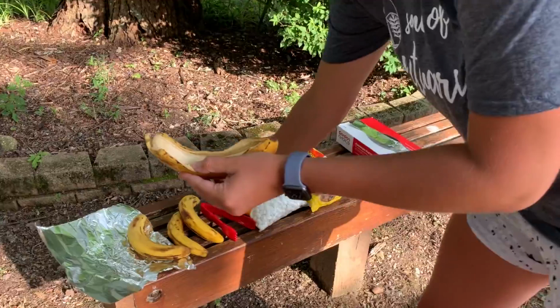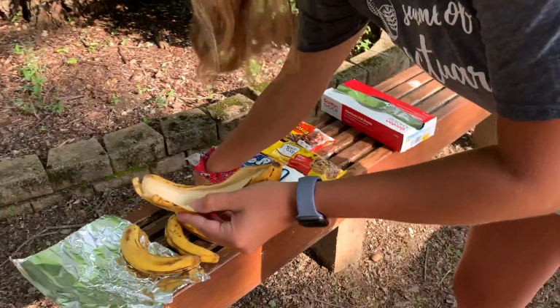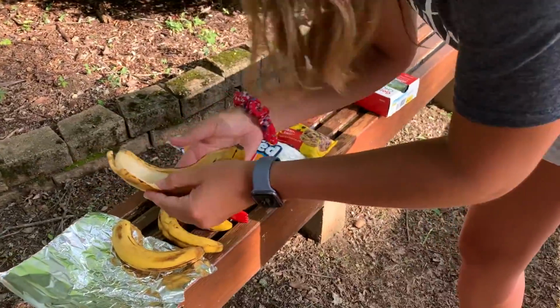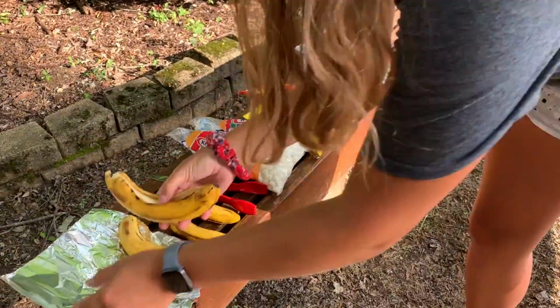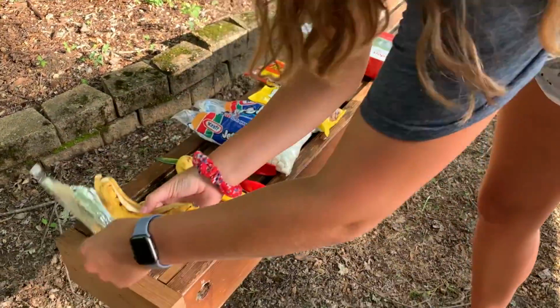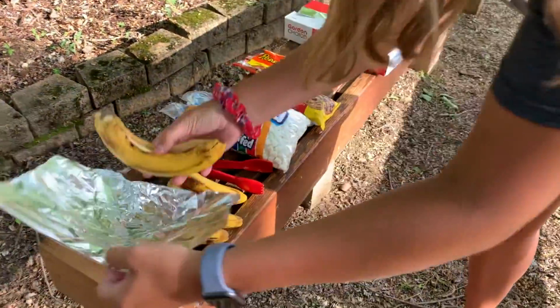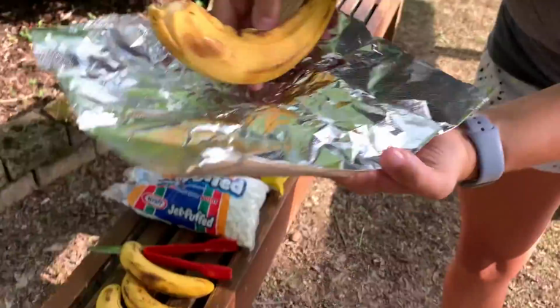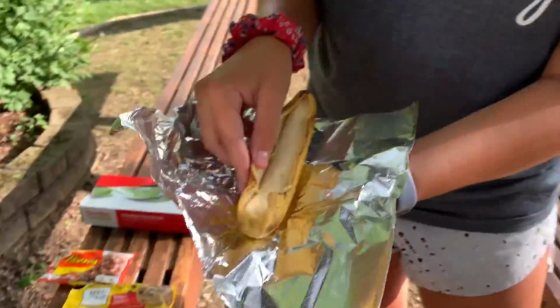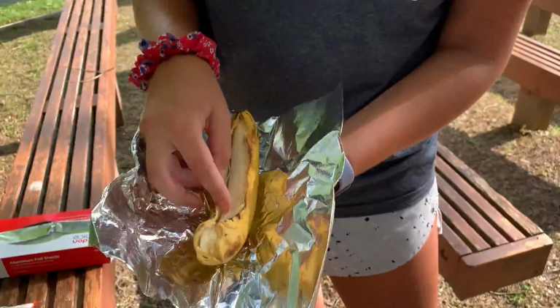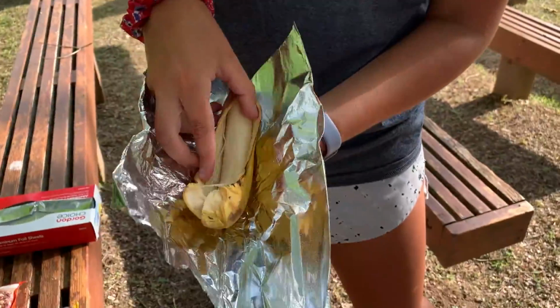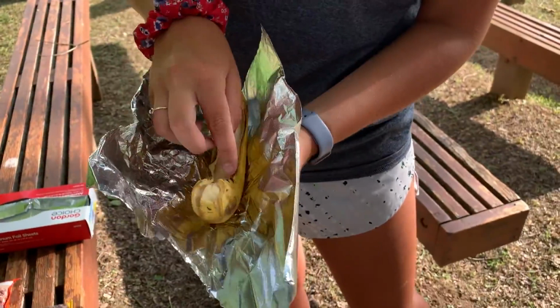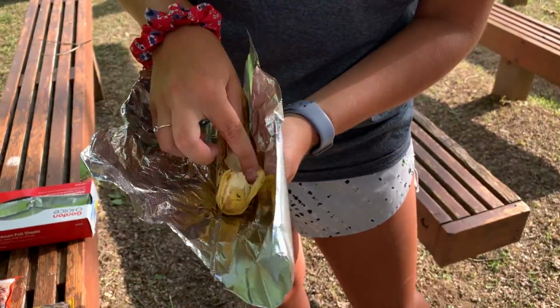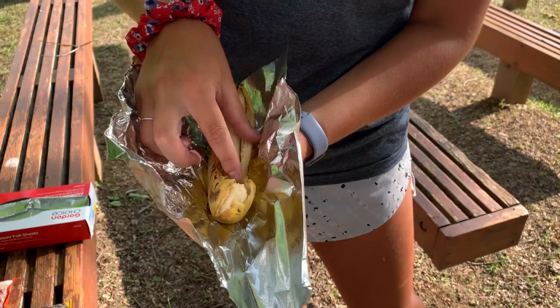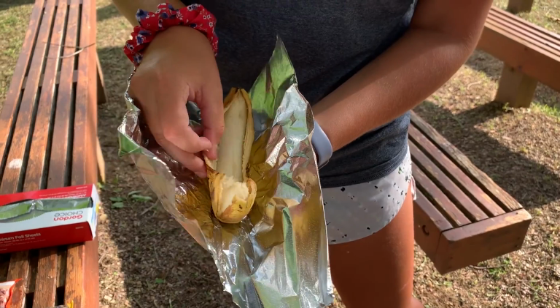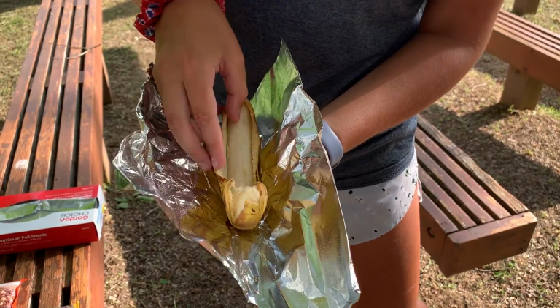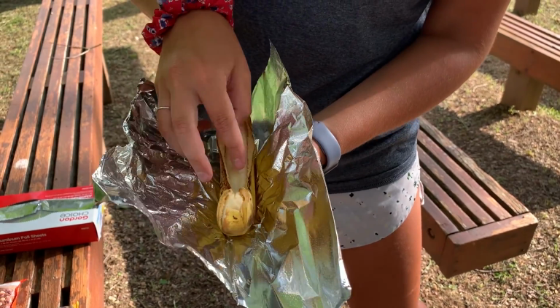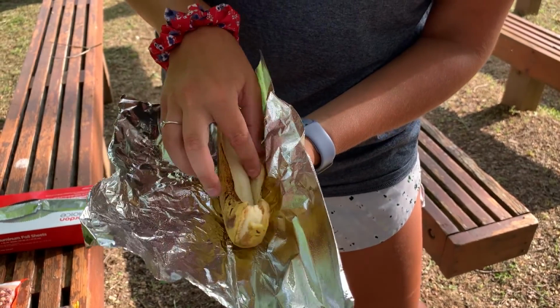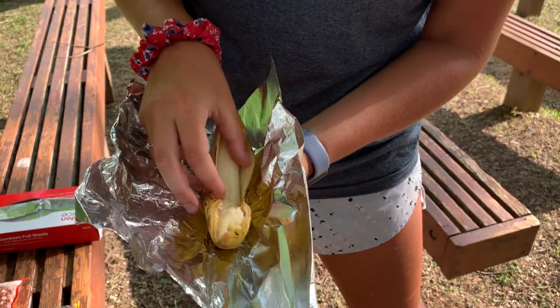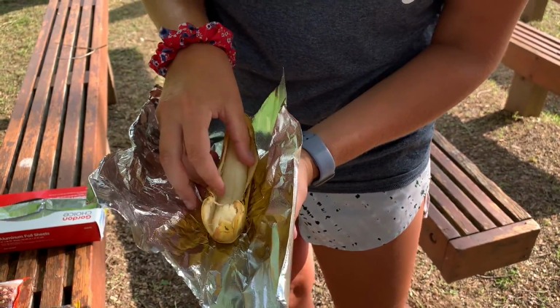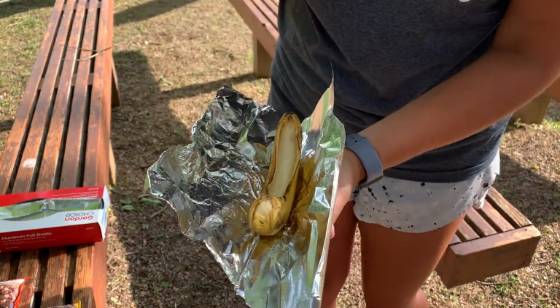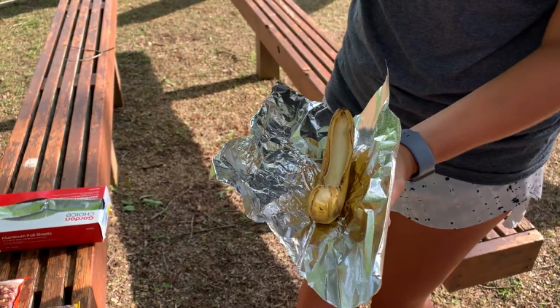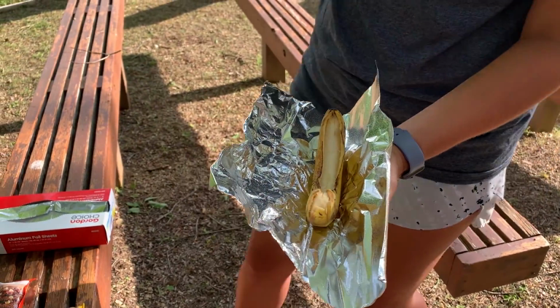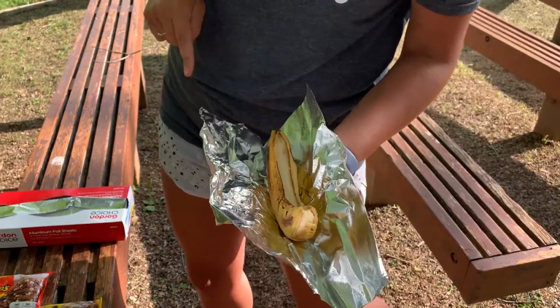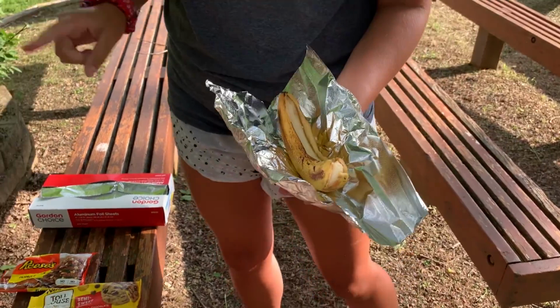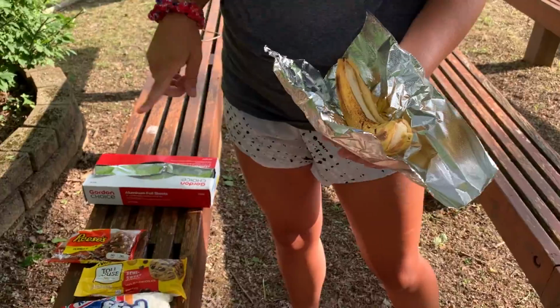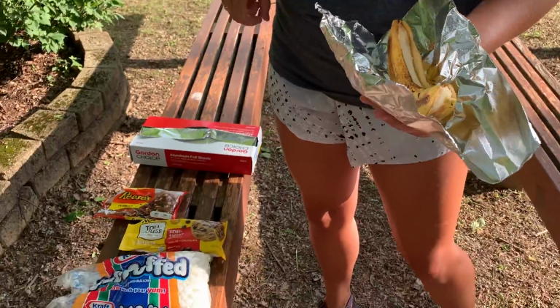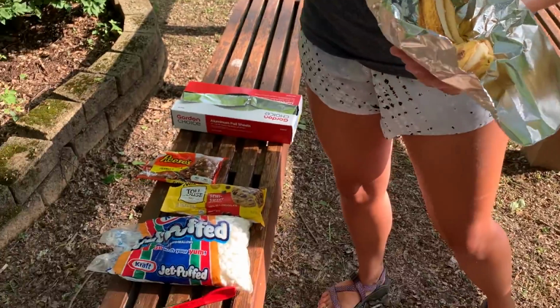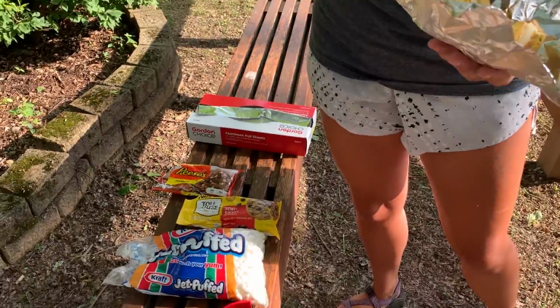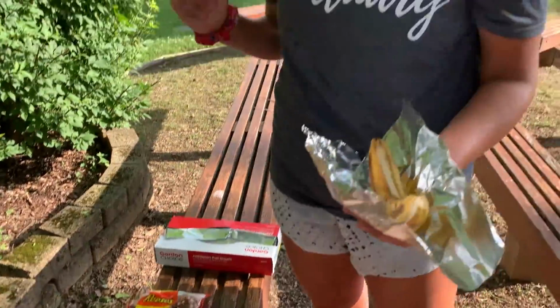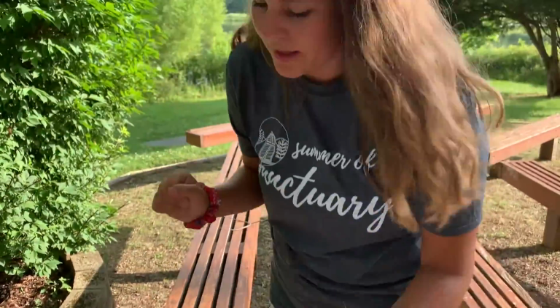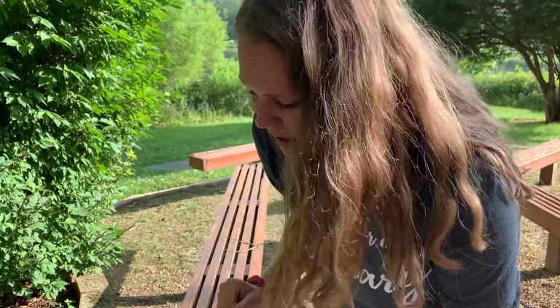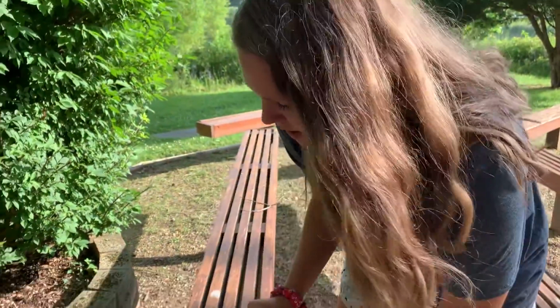I like to put mine on tin foil, just in case anything spills over, so I still have it all together. I am going to use marshmallows and chocolate chips, but you can use whatever you would like to put in yours.